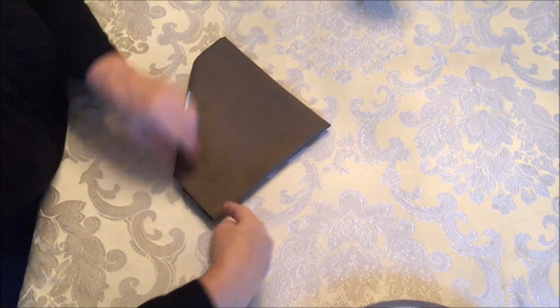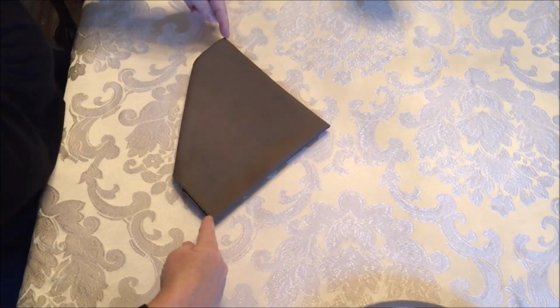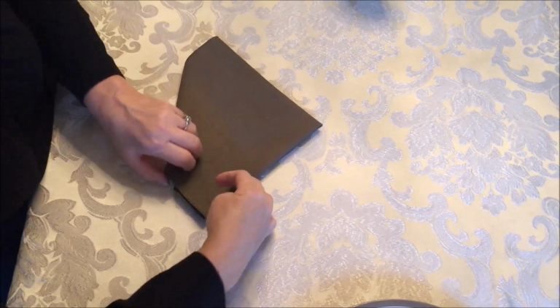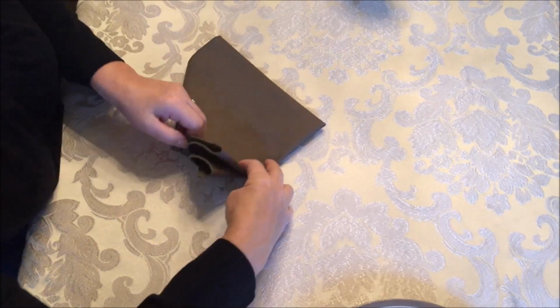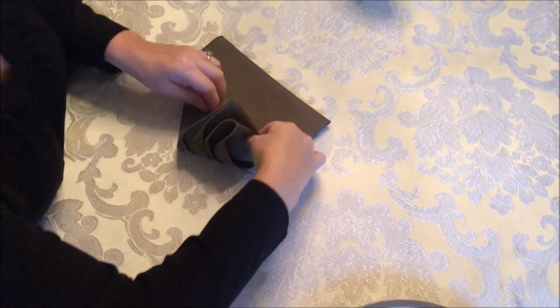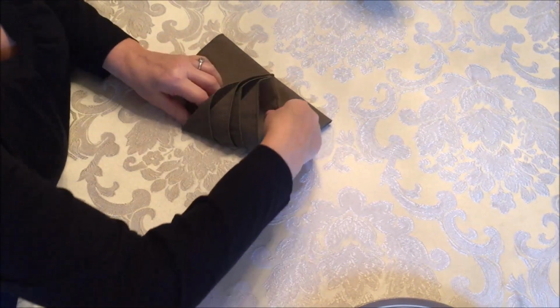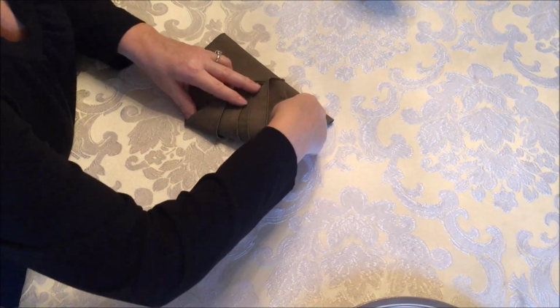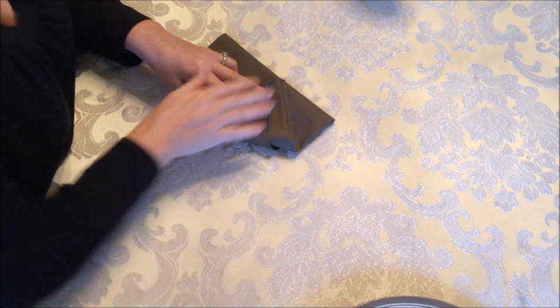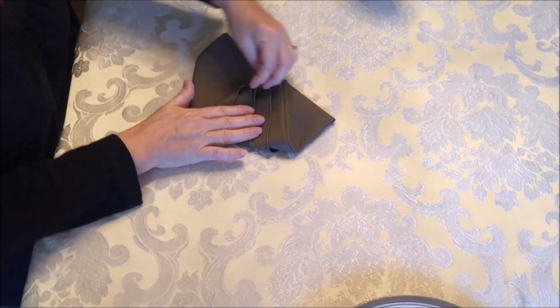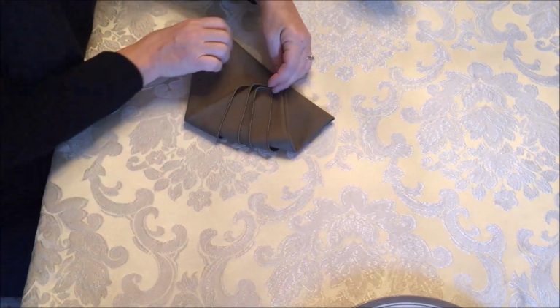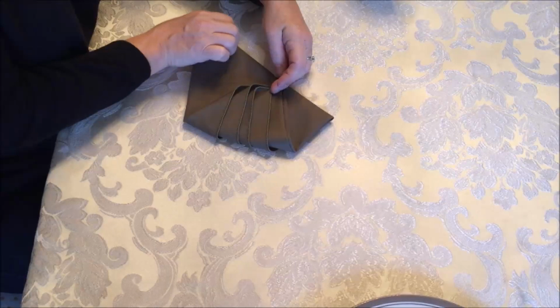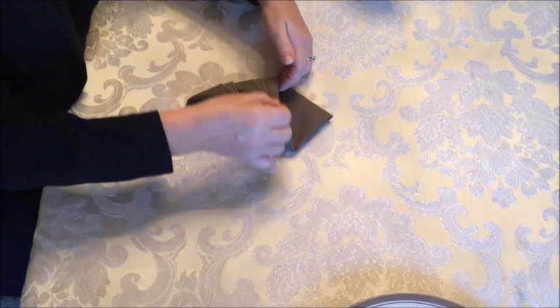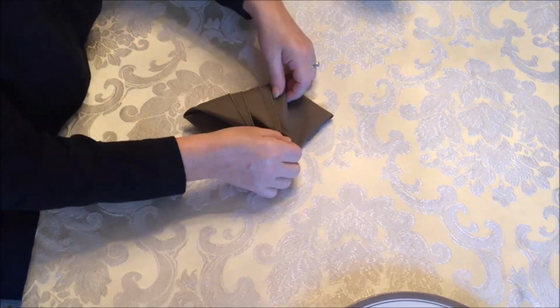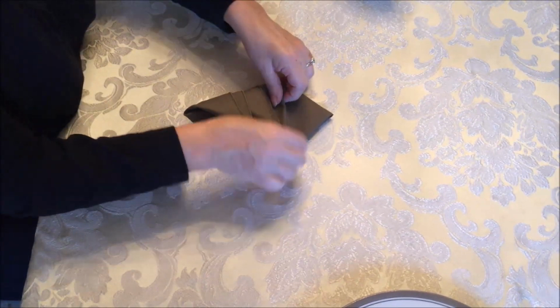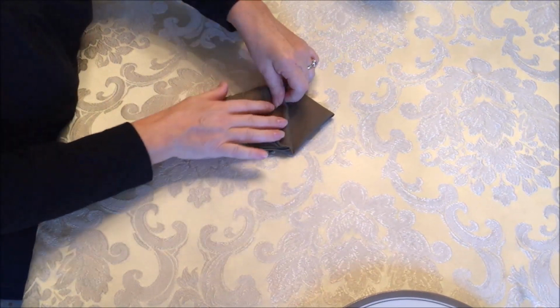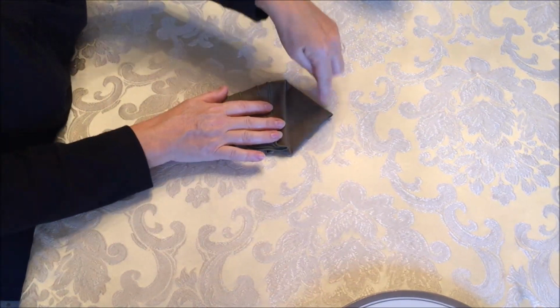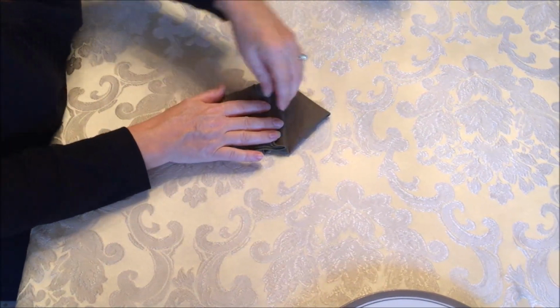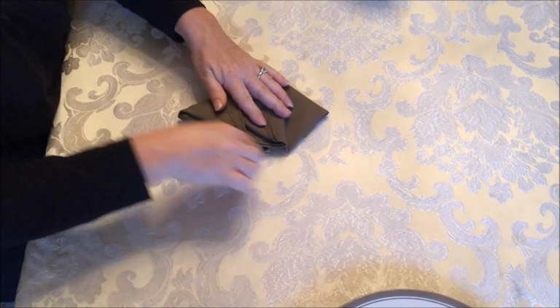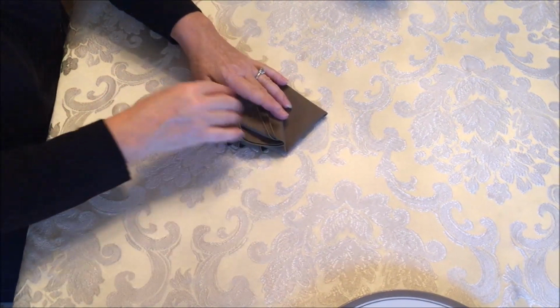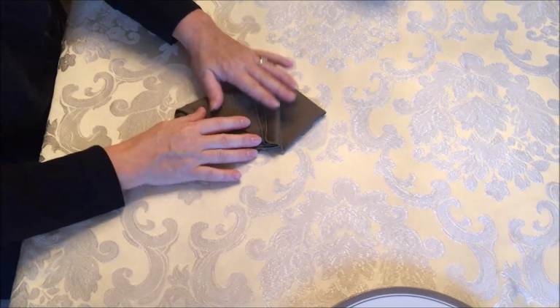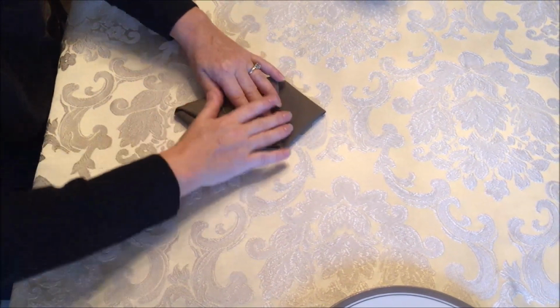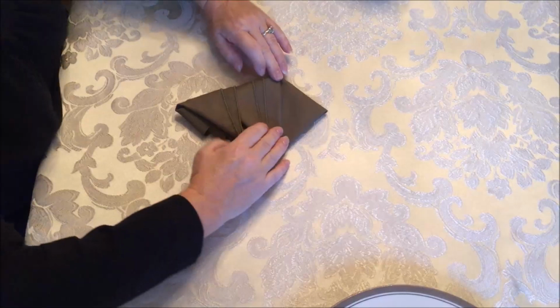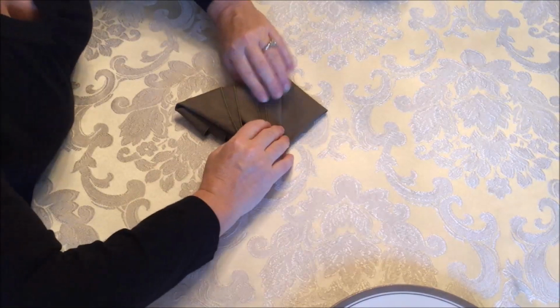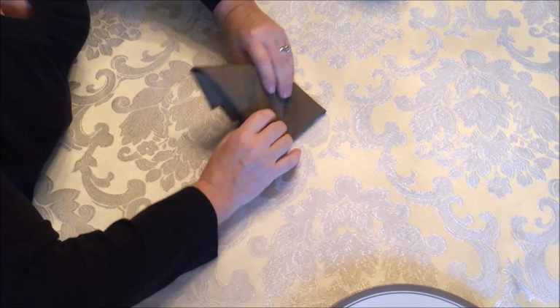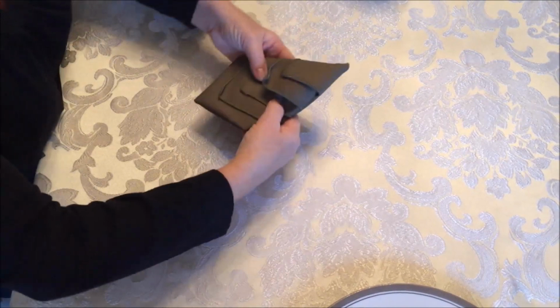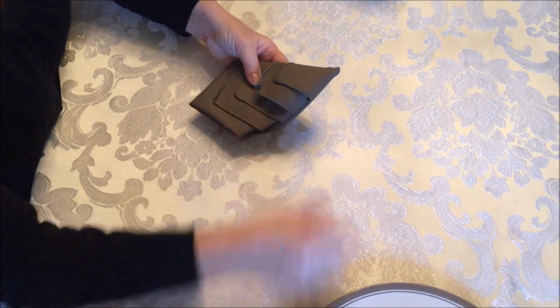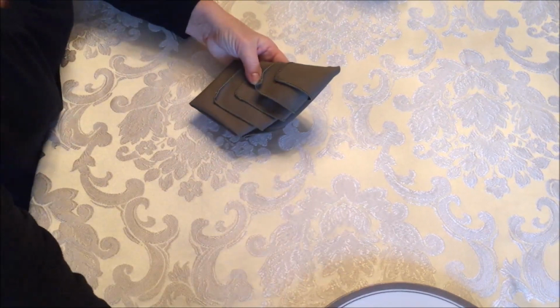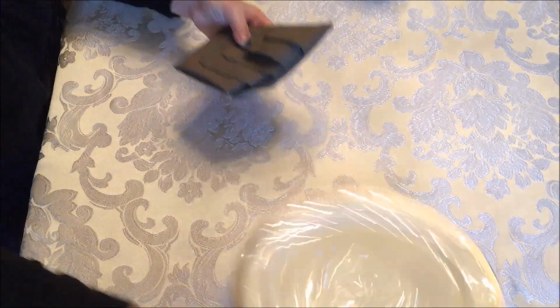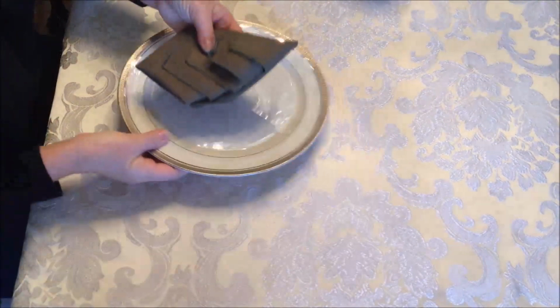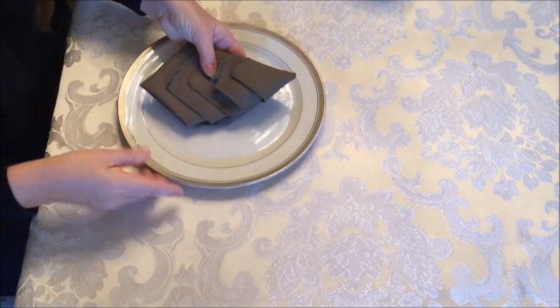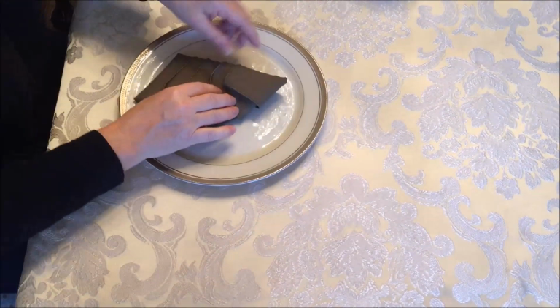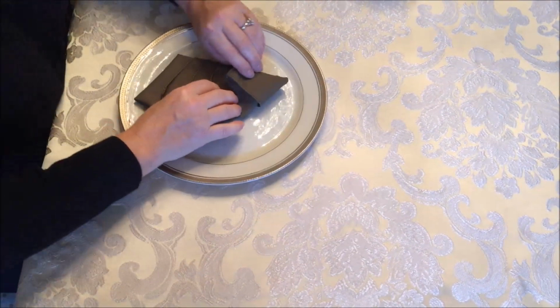Then you fold these two wings like so, so that you end up with a triangle at the top and a triangle at the bottom. Then you flip it over again — this is where I put it on a plate.